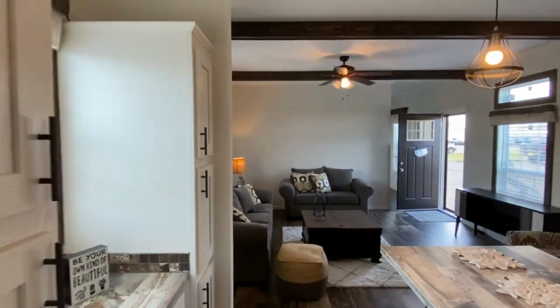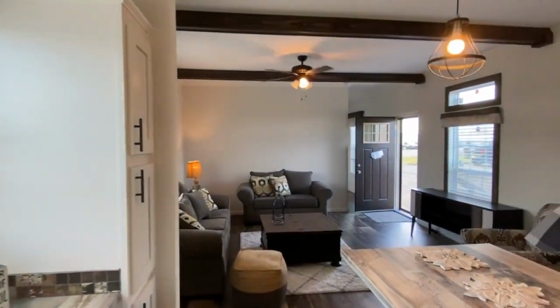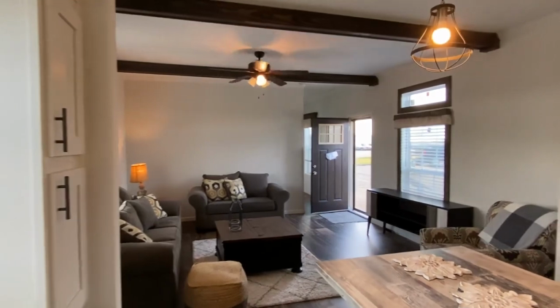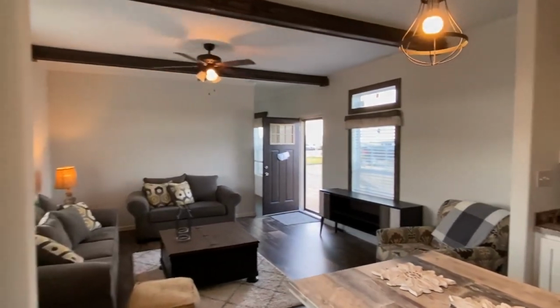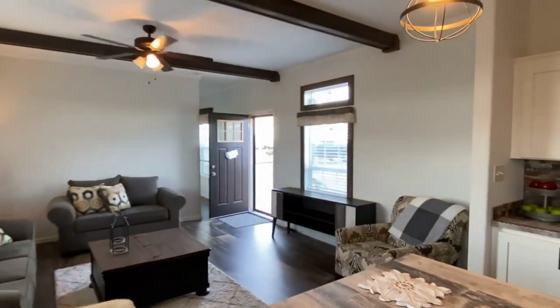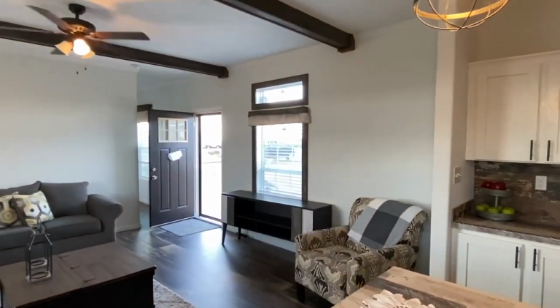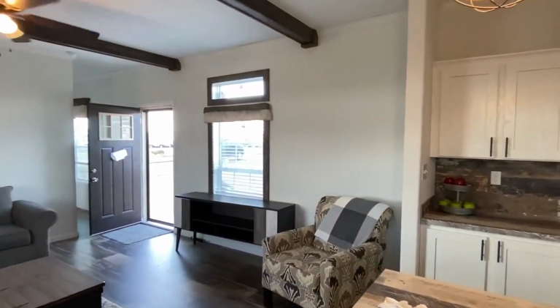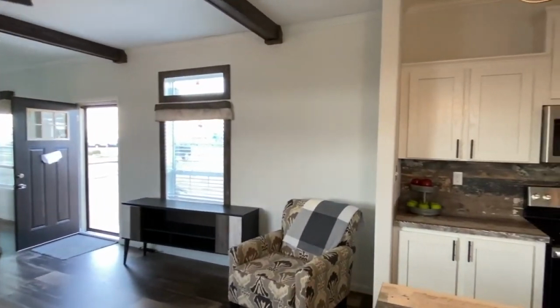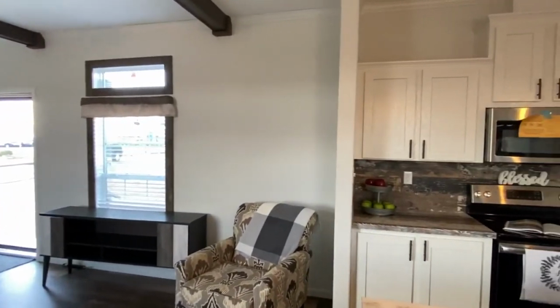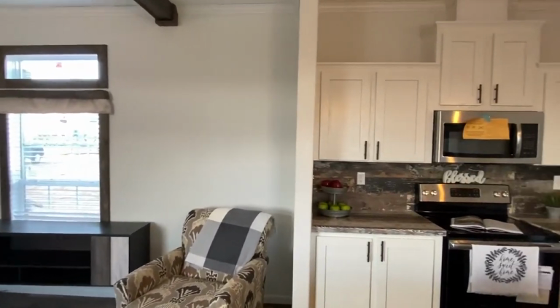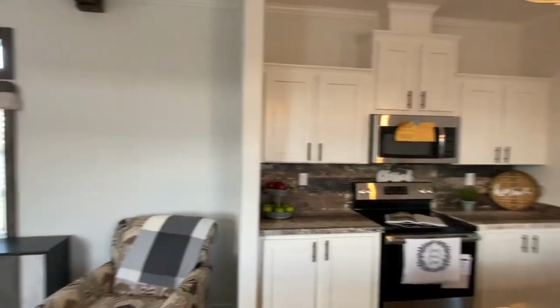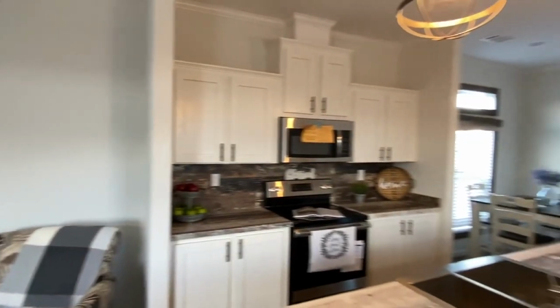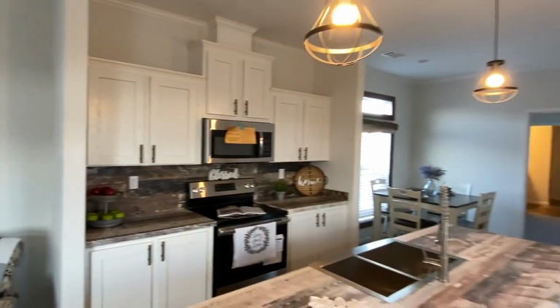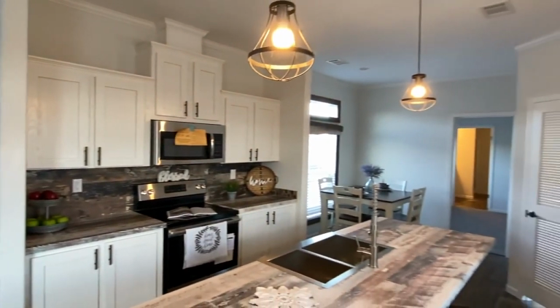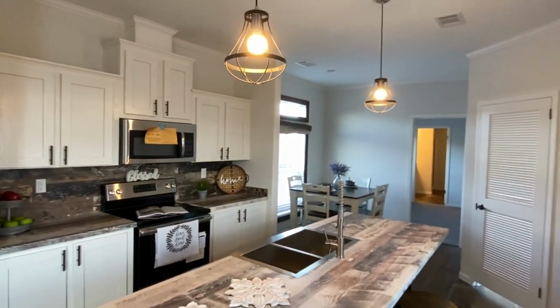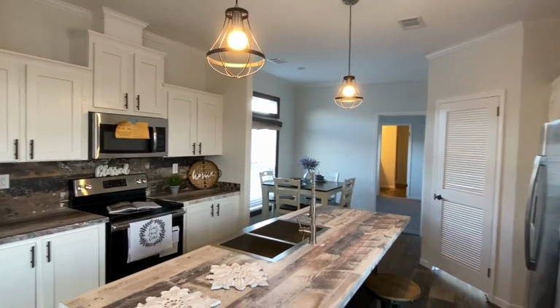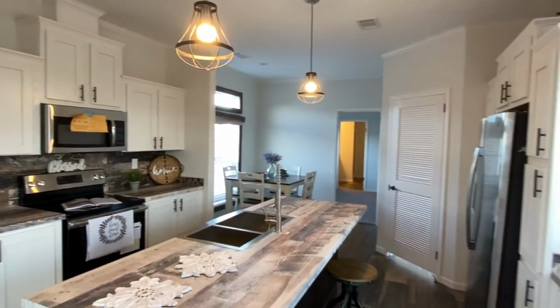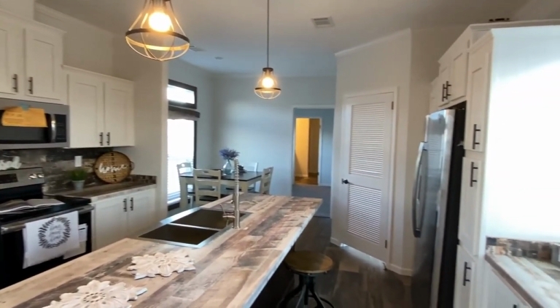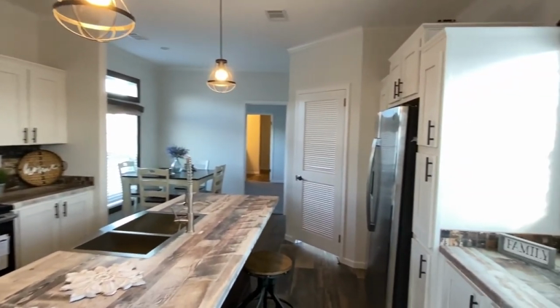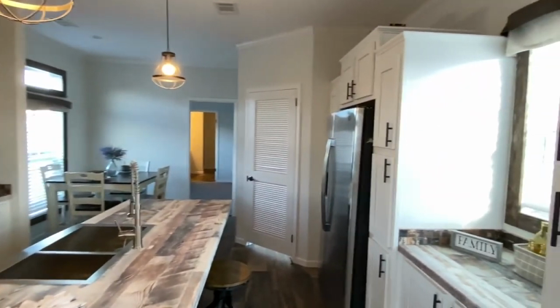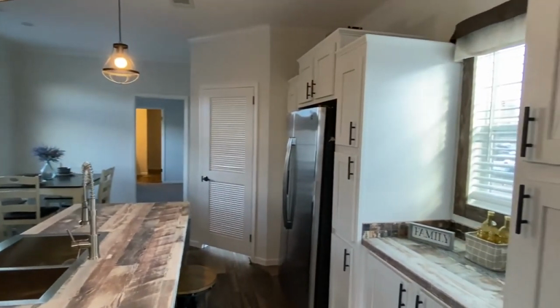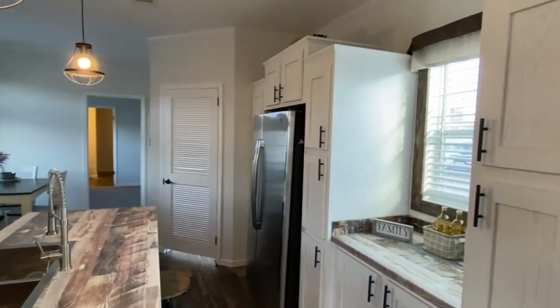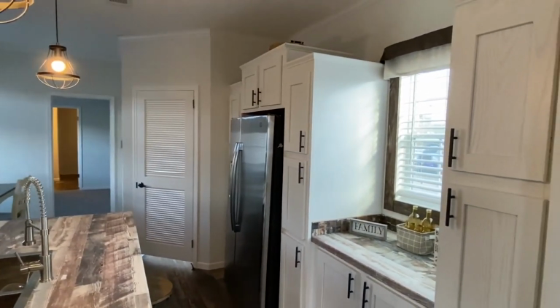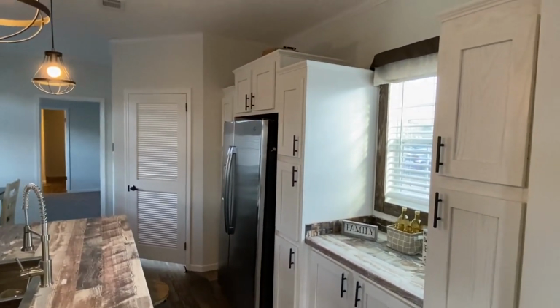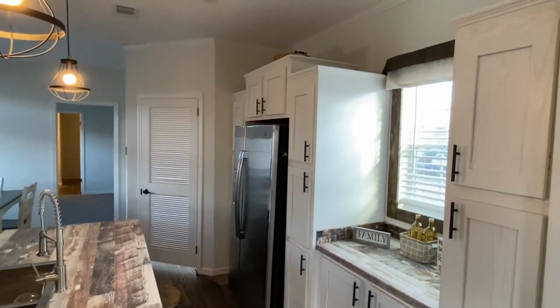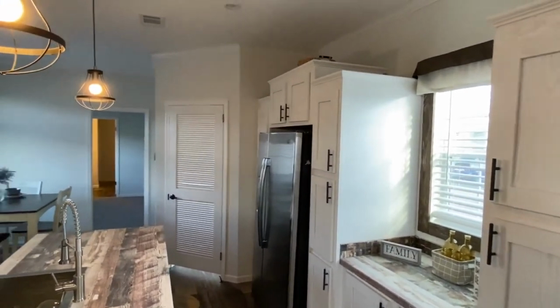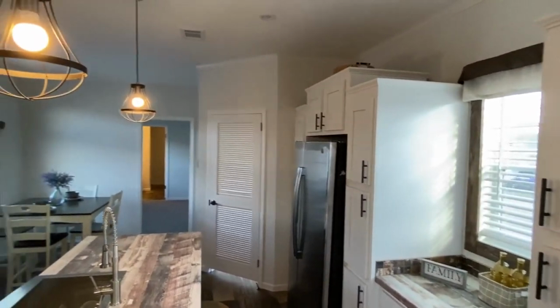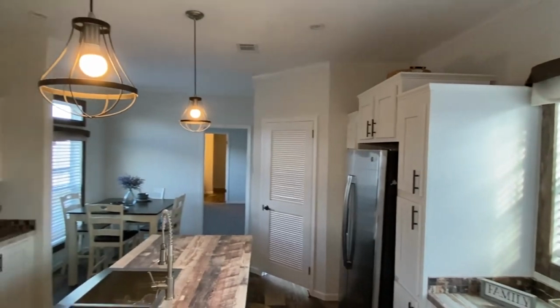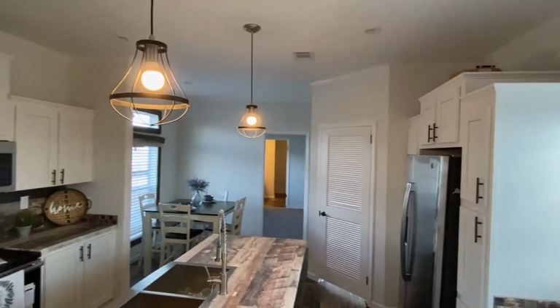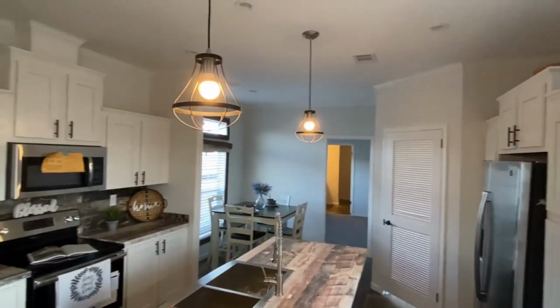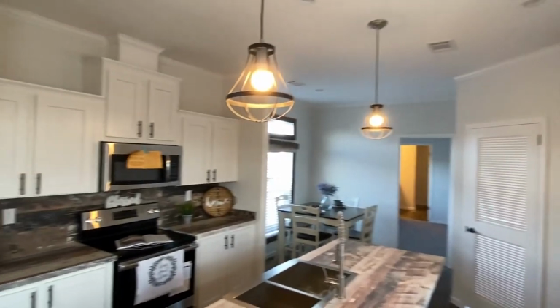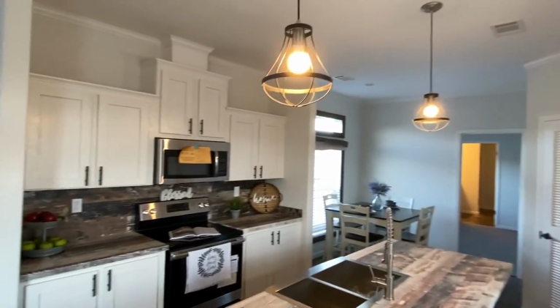Man, they got this one set up nice. I didn't even tell y'all where we're at — we're at Will Estate Homes in Tupelo, Mississippi. Been touring a lot of their inventory here, so stay tuned to the channel; it'll all be coming very soon.